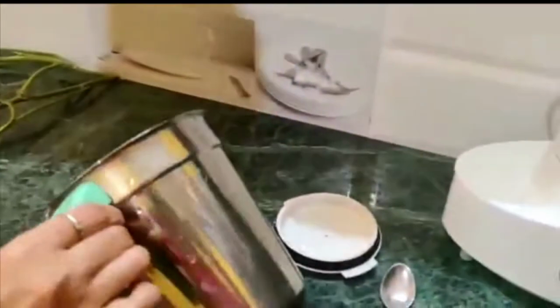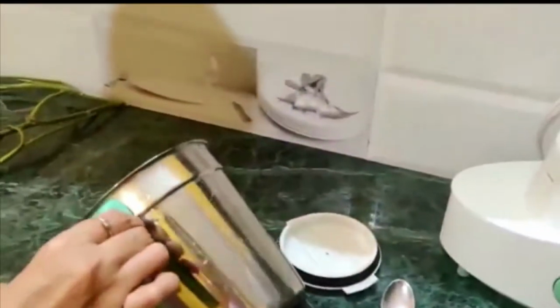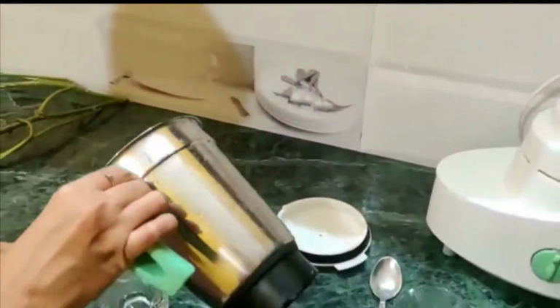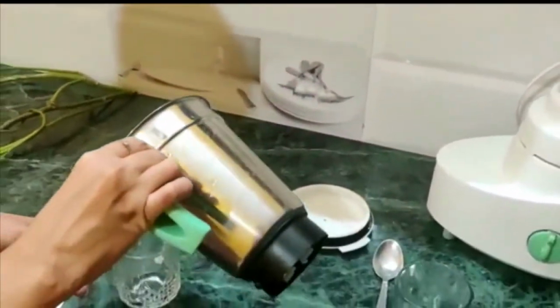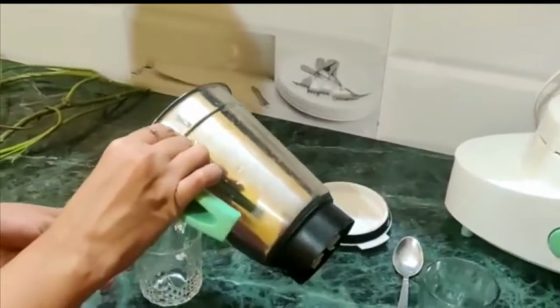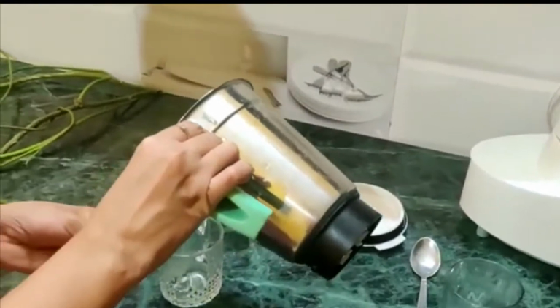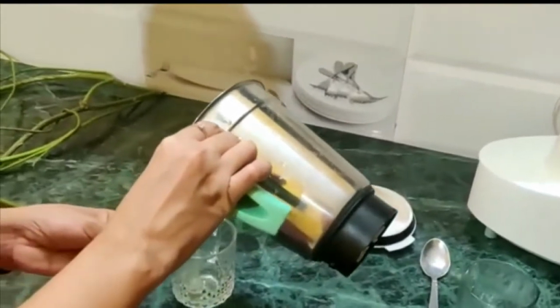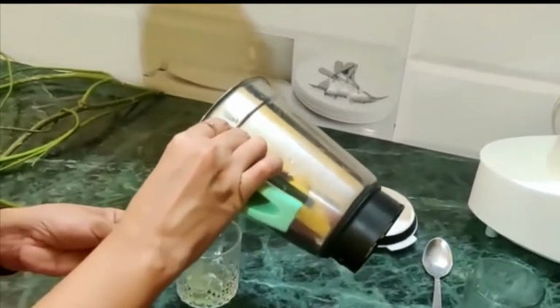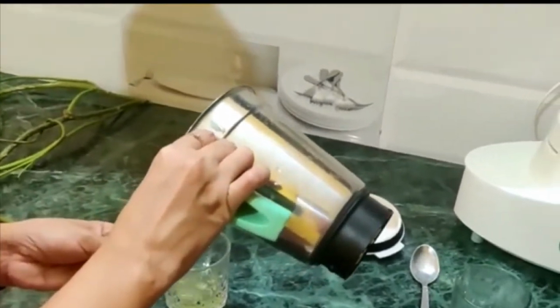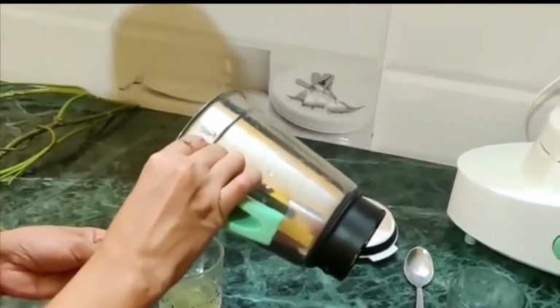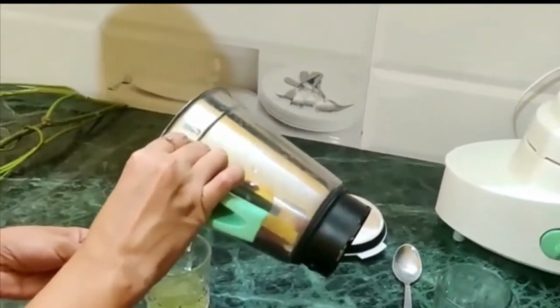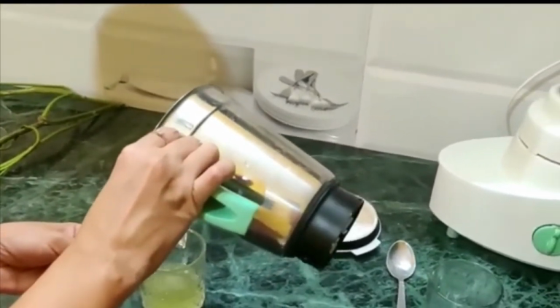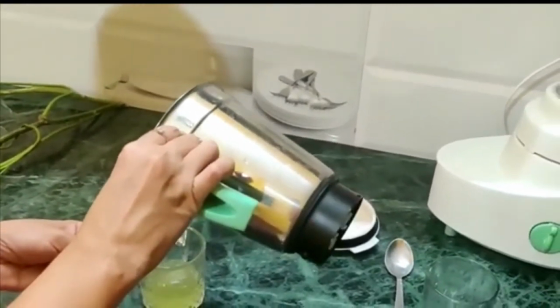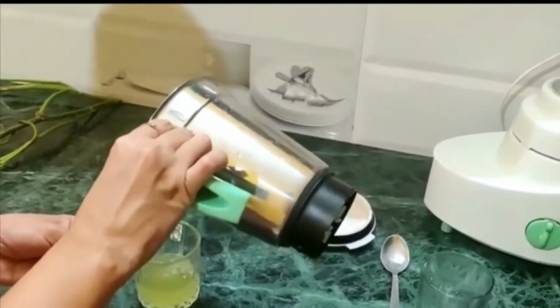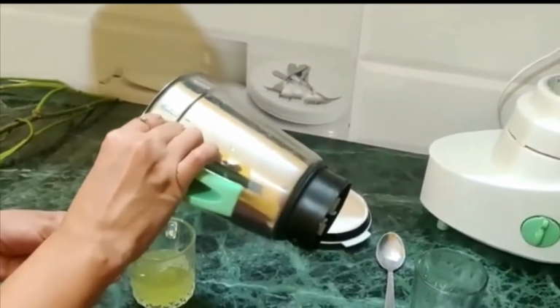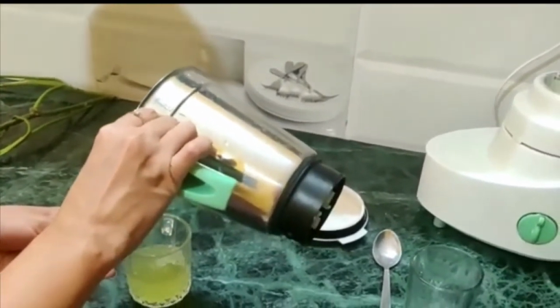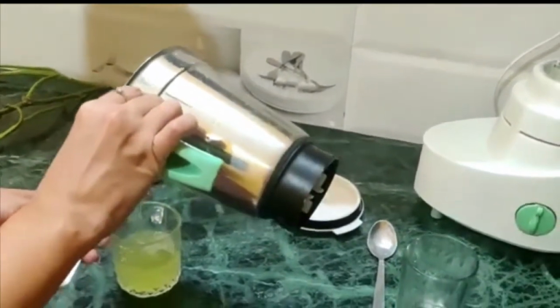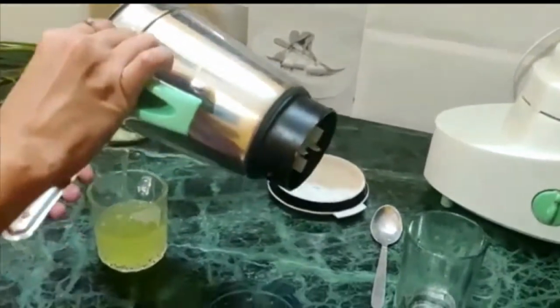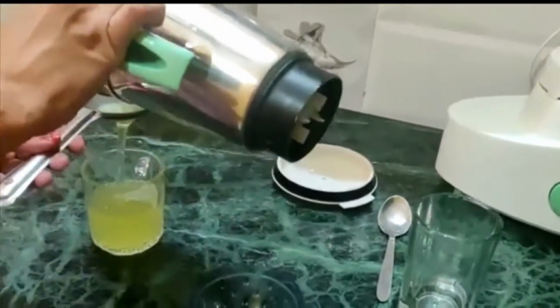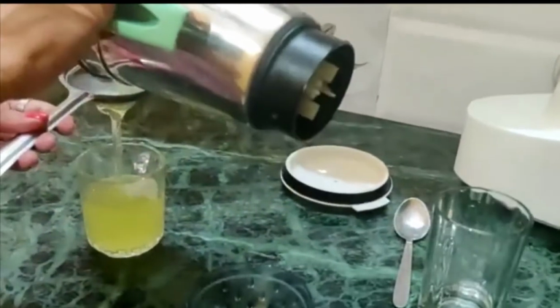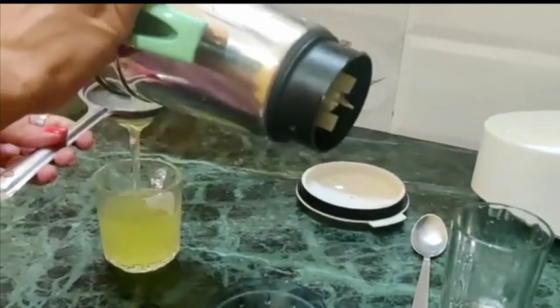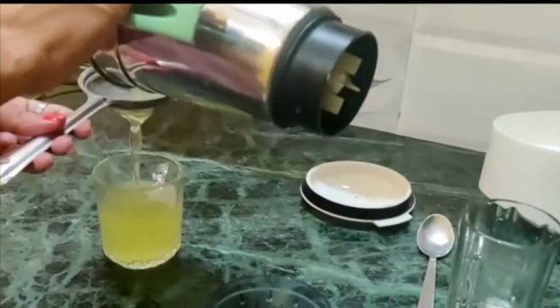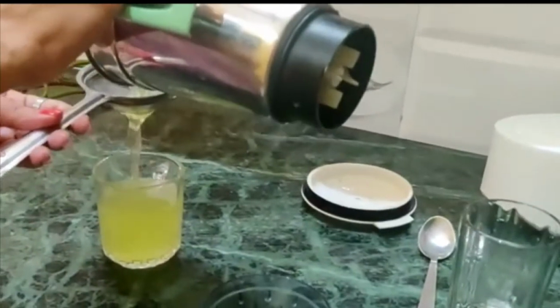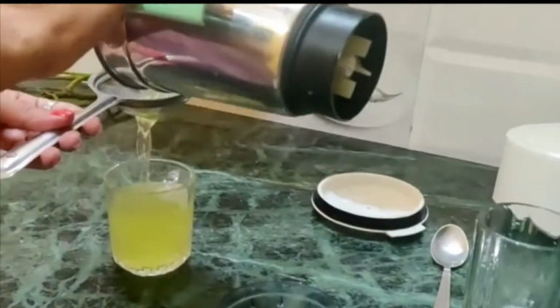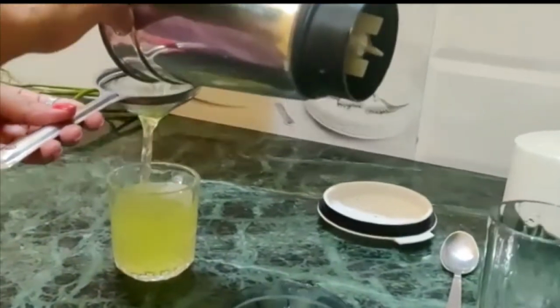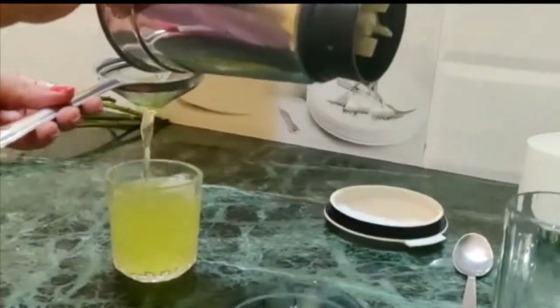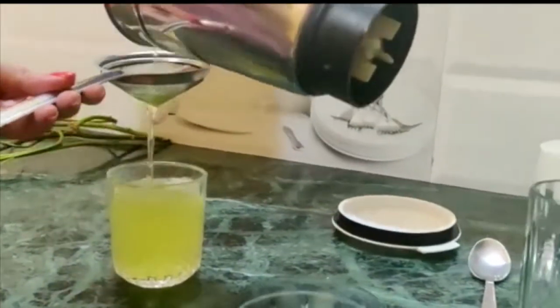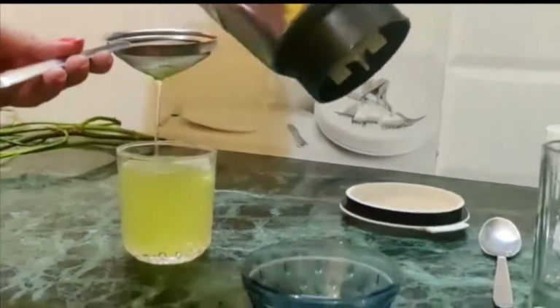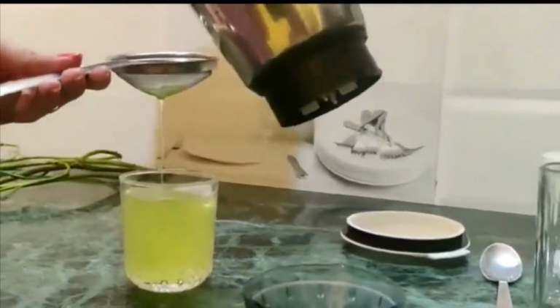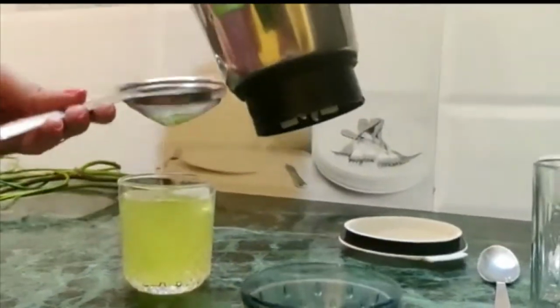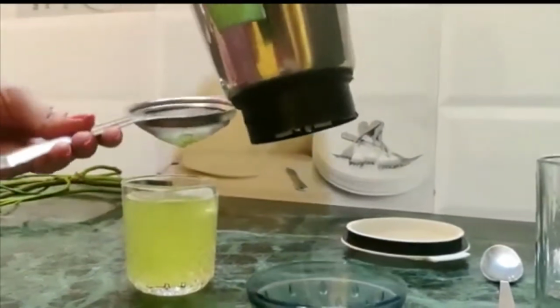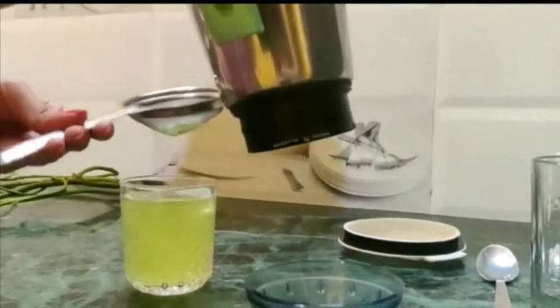Now let's take this gel. The gel has a certain consistency — it's a little thick. The Giloy juice has many health benefits.